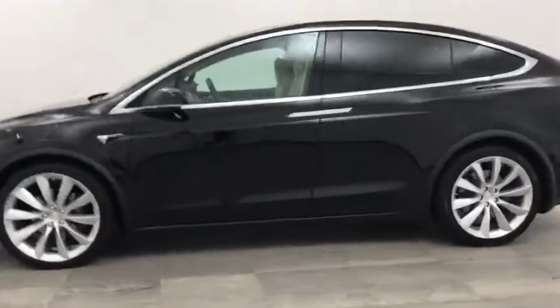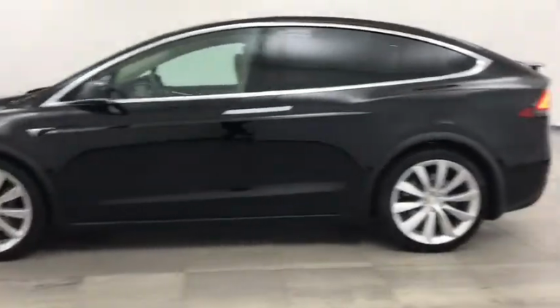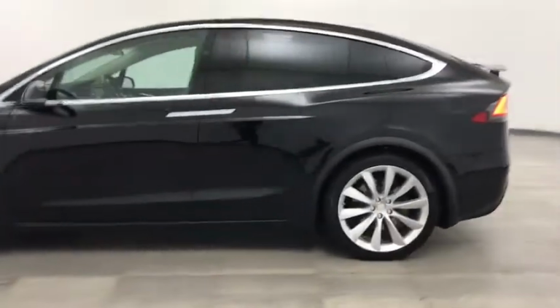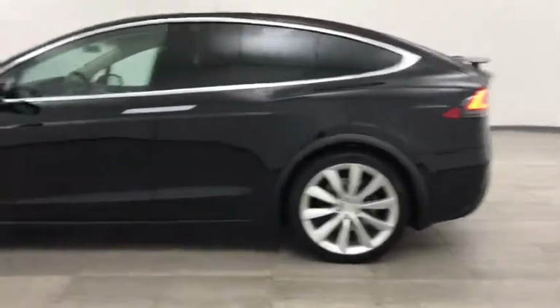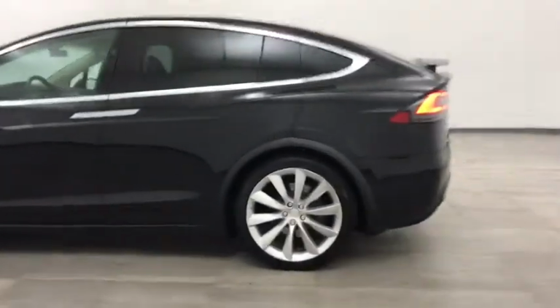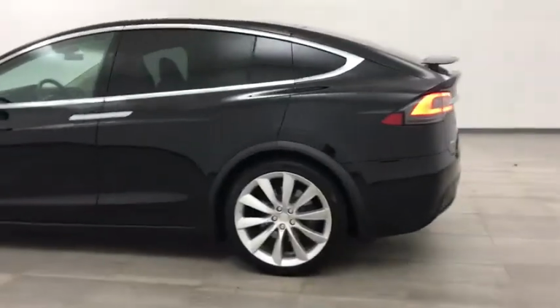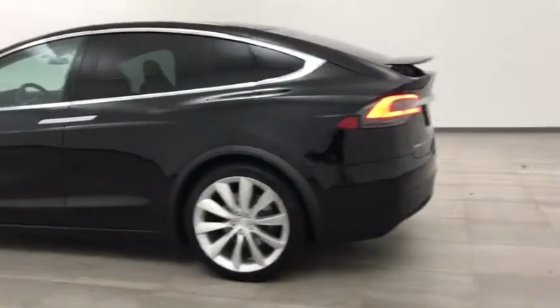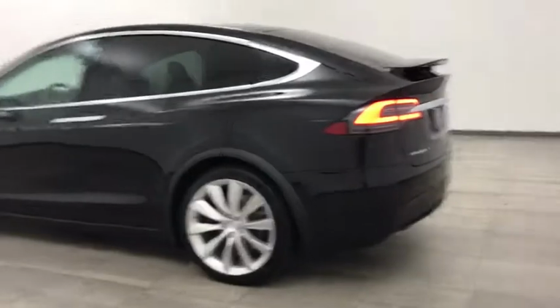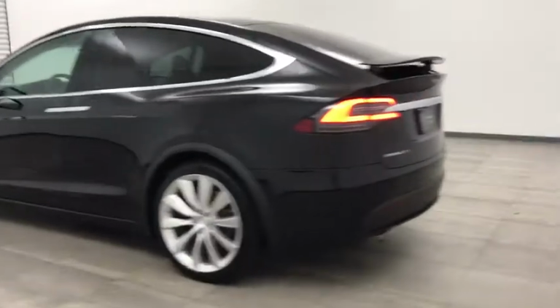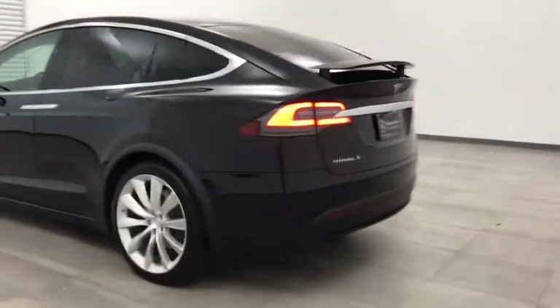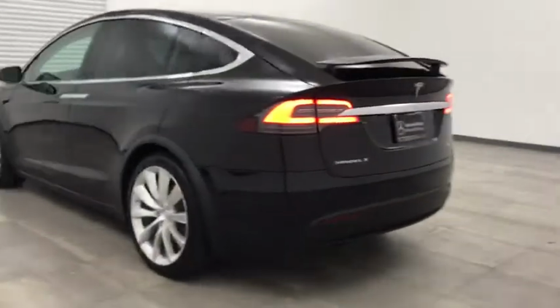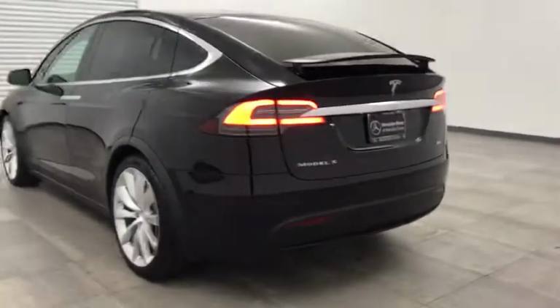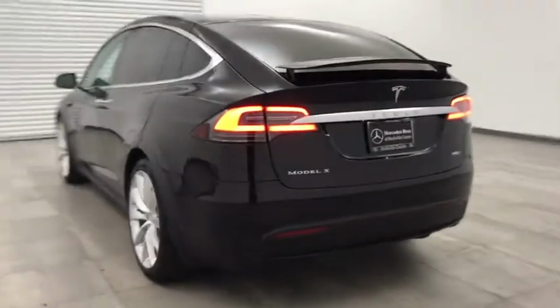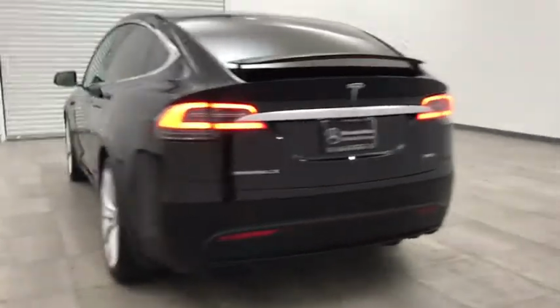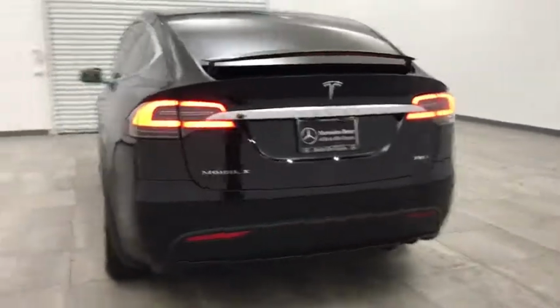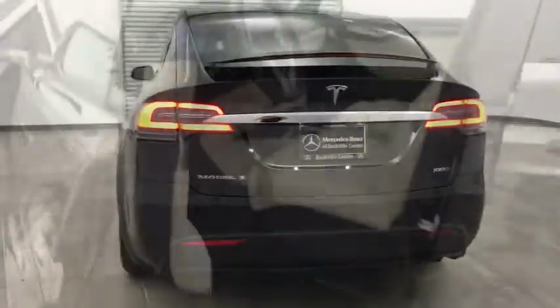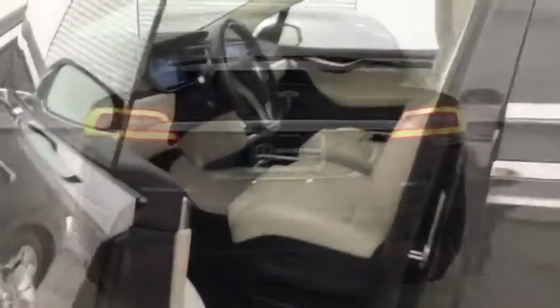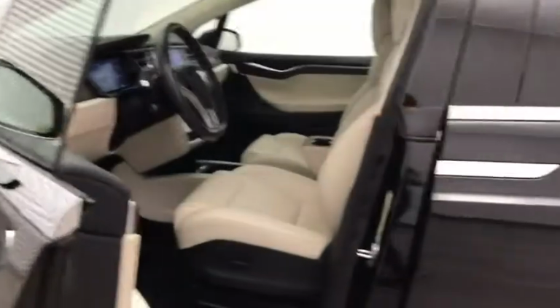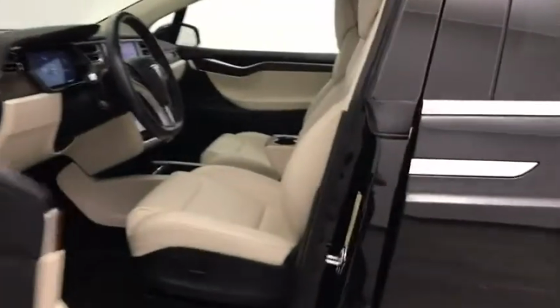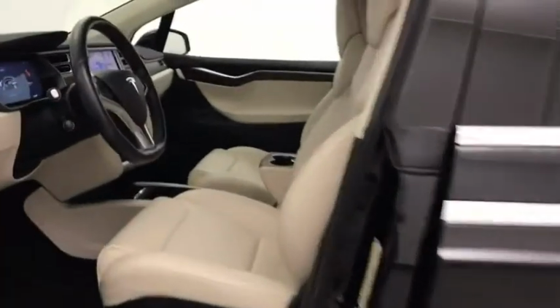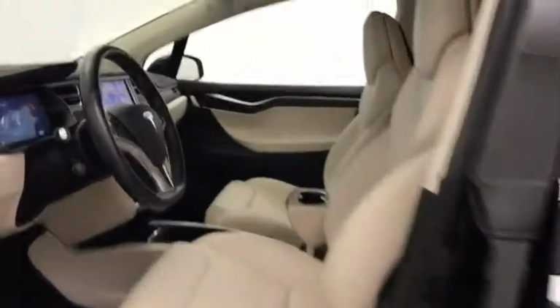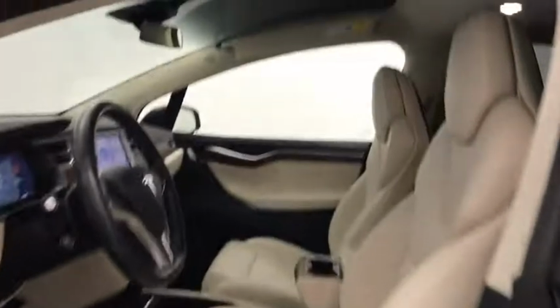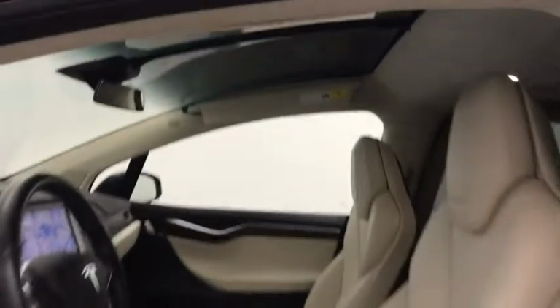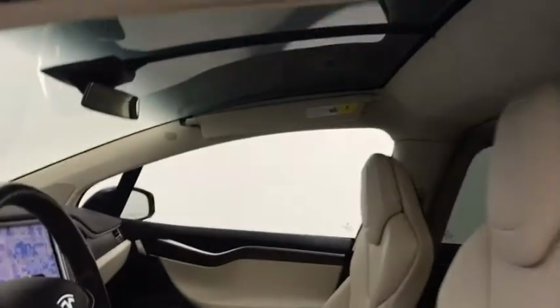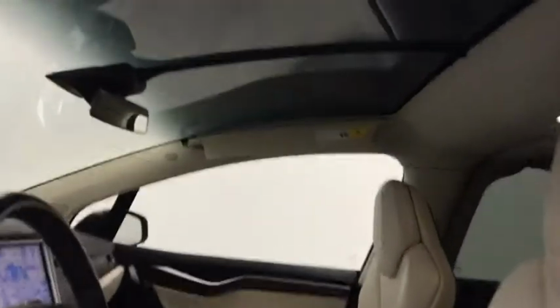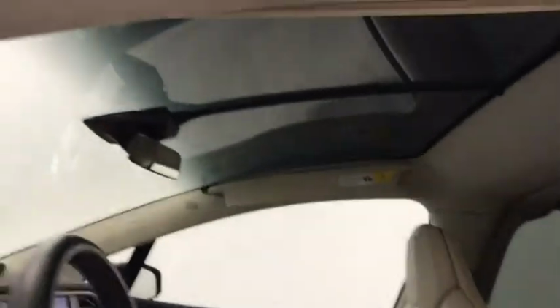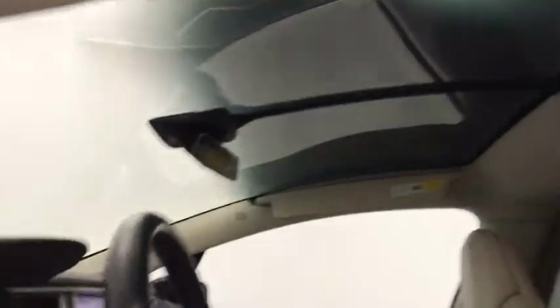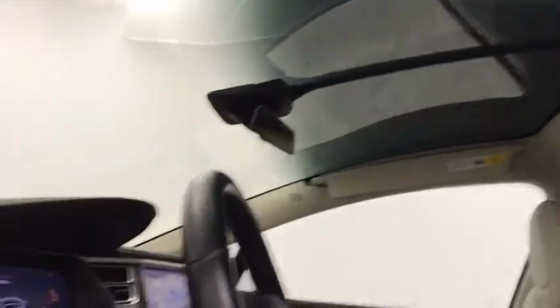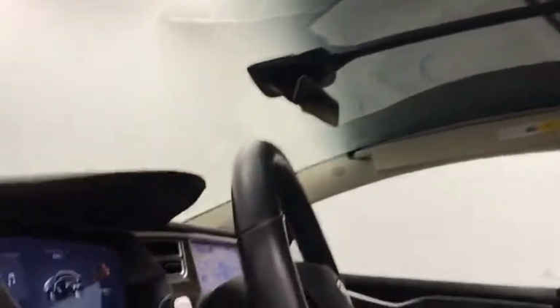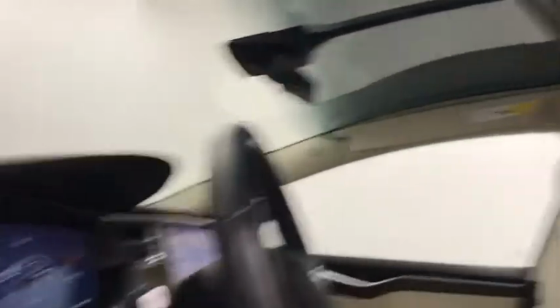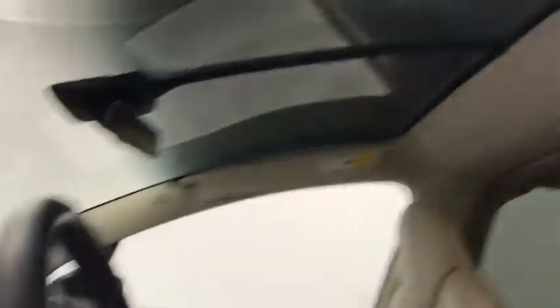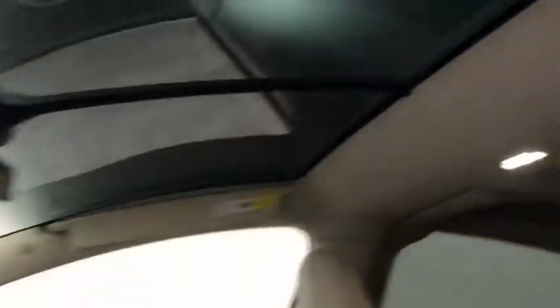This vehicle has less than 25,000 miles. Here are some of this vehicle's great options: backup camera, tow hitch, anti-lock braking system, power liftgate, steering wheel audio controls.